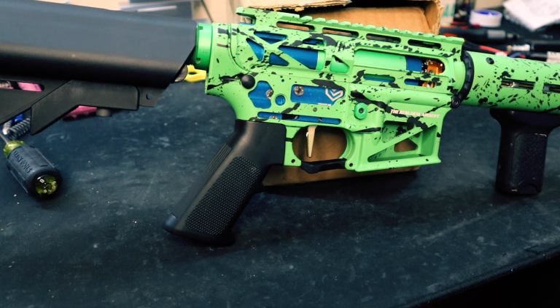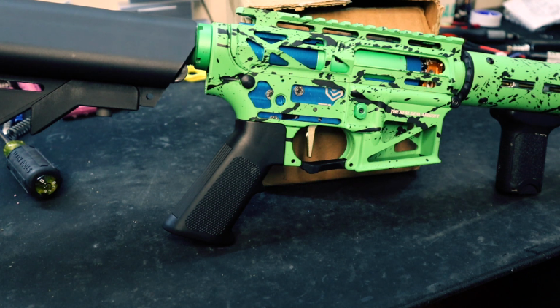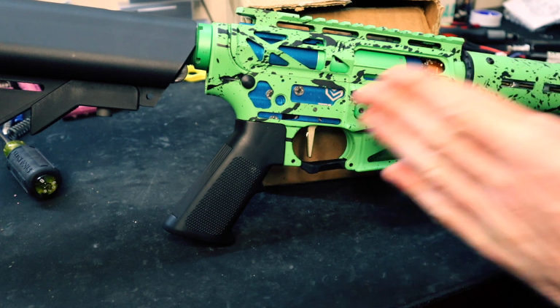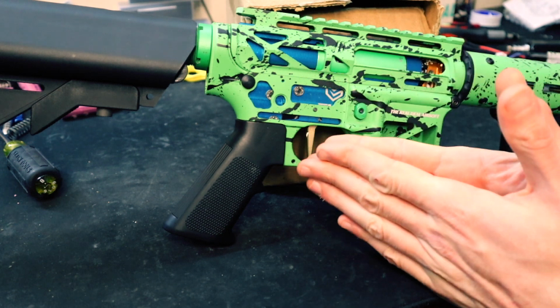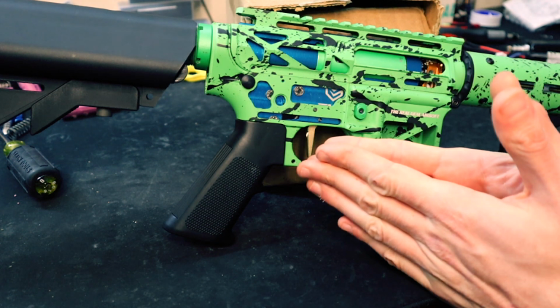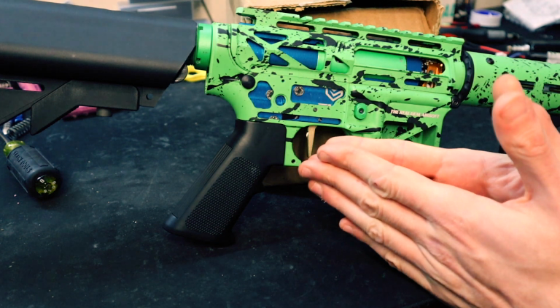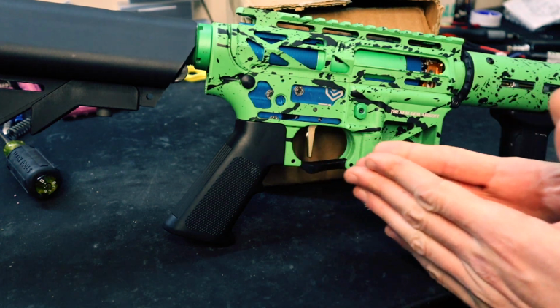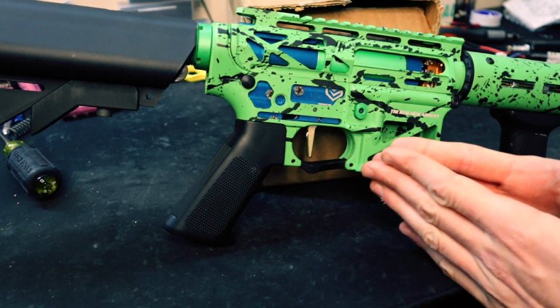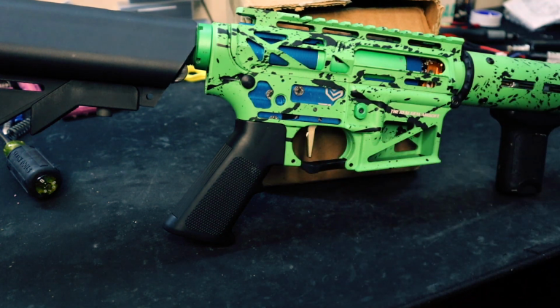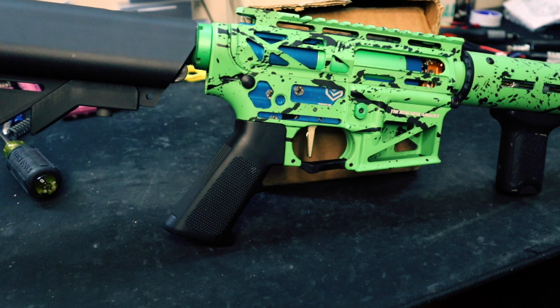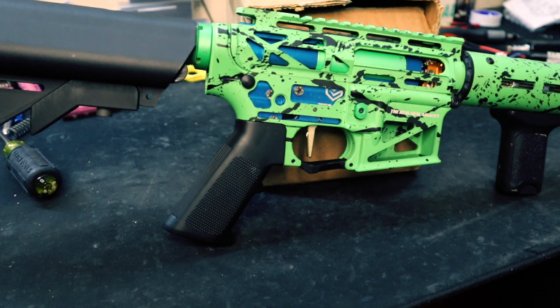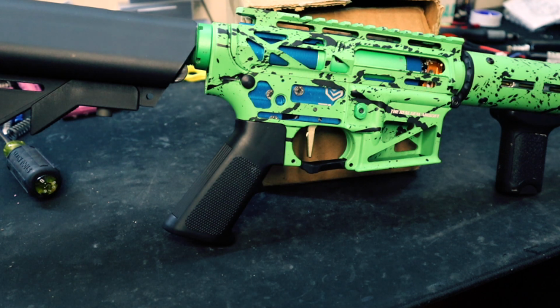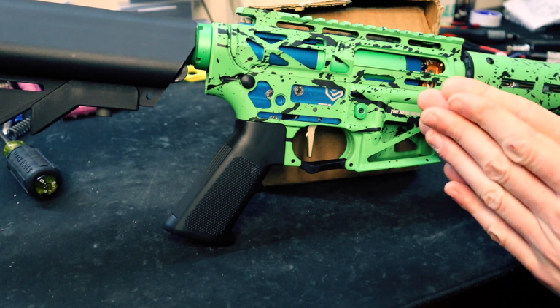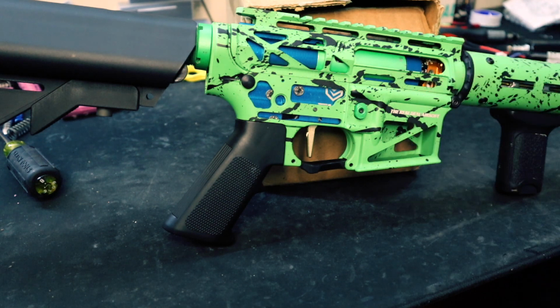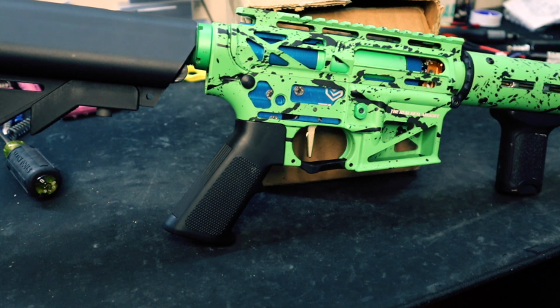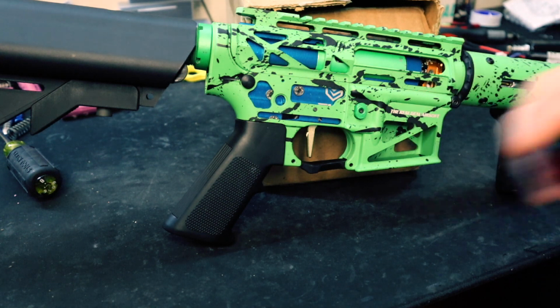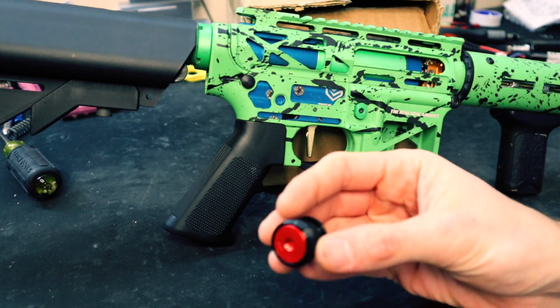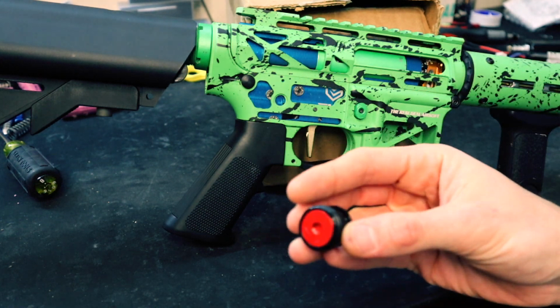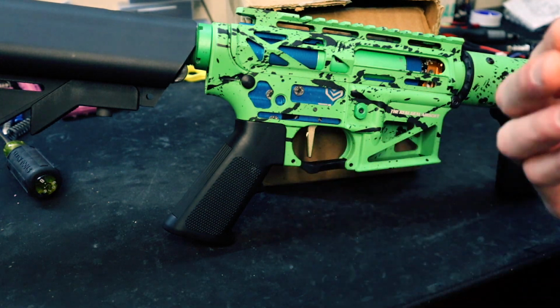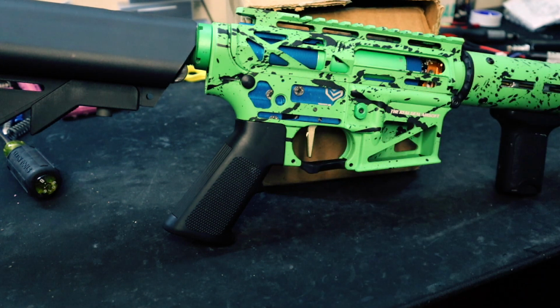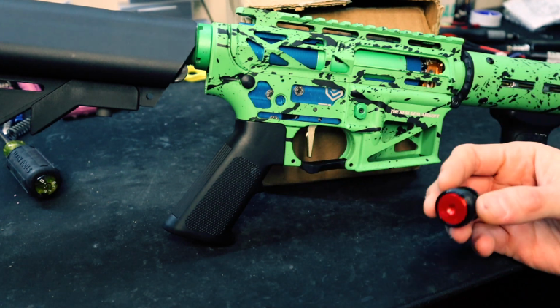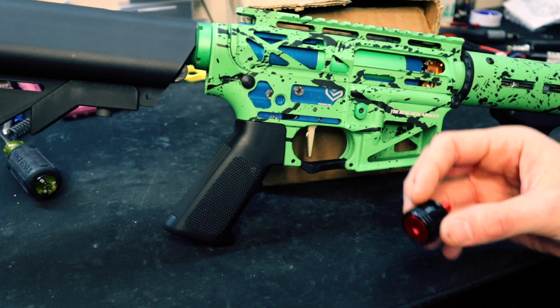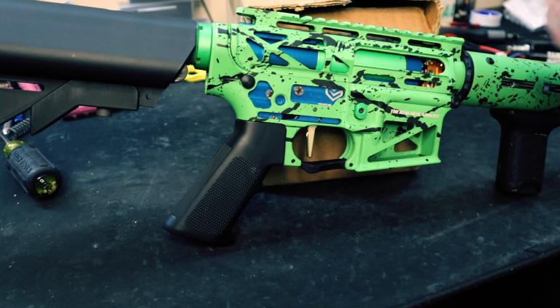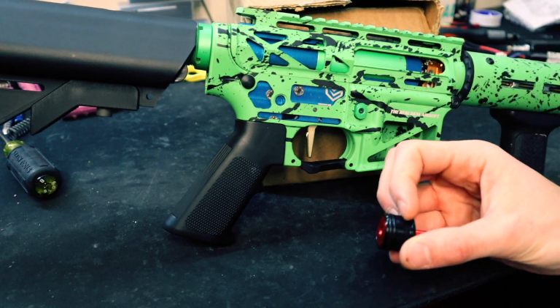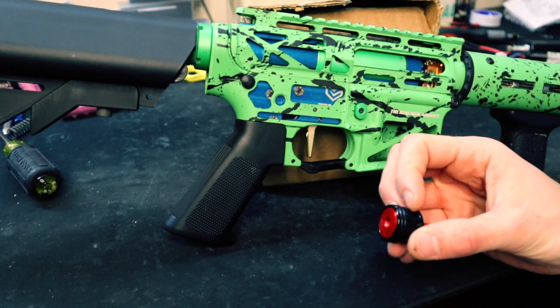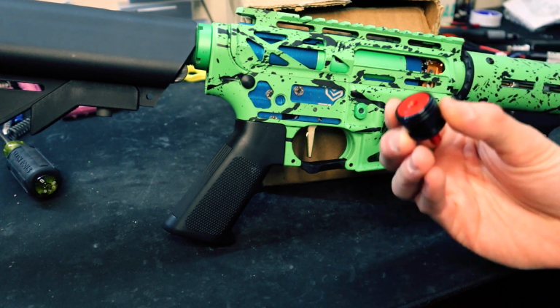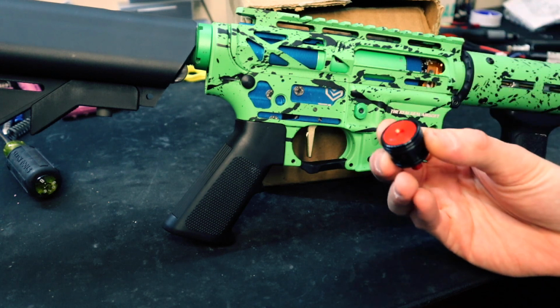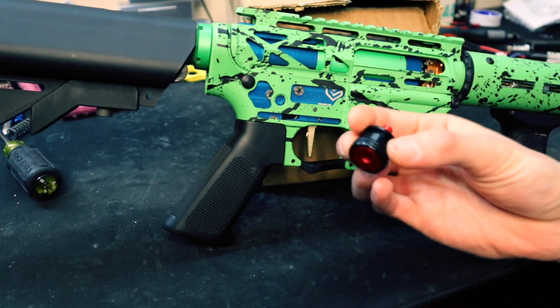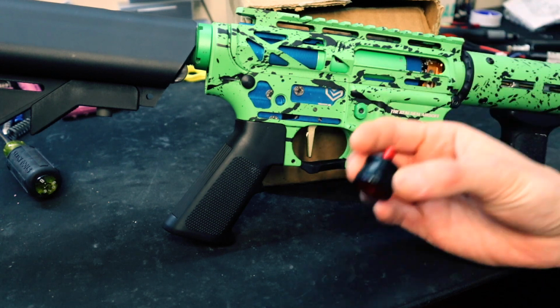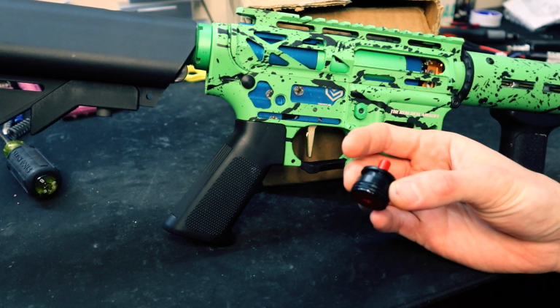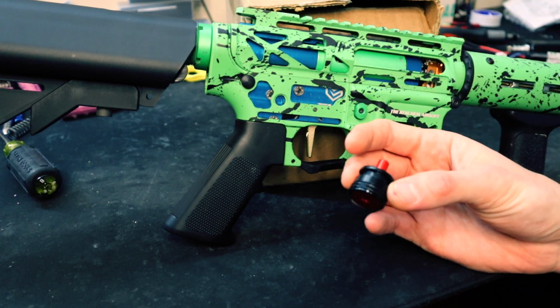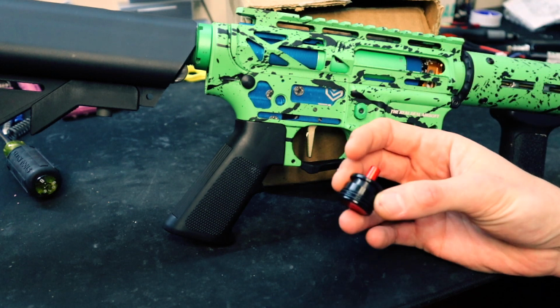The first thing we're going to do is a control test — we're going to see what we're working with as our baseline. We'll be seeing the FPS we're getting out of this build without the tap-a-less cylinder head installed, so we have something to compare it to.